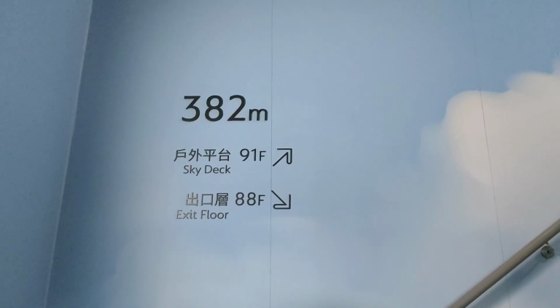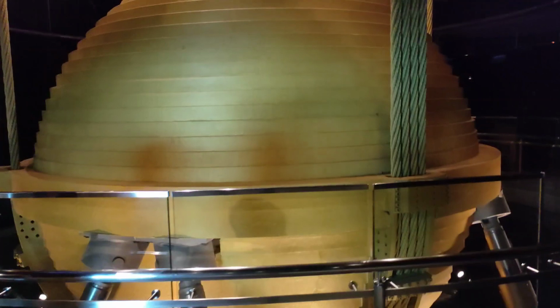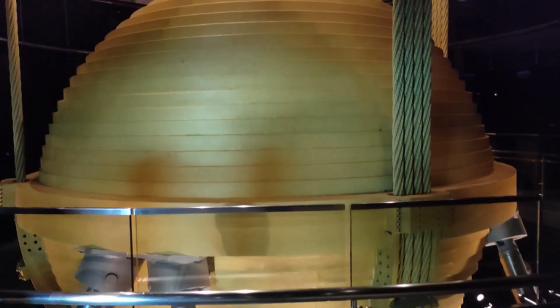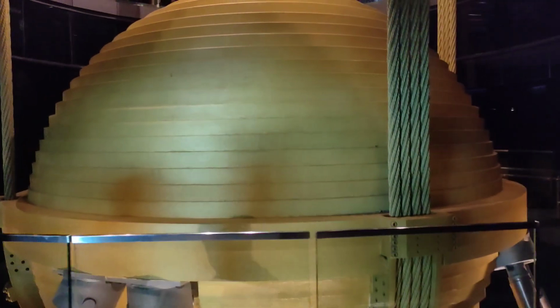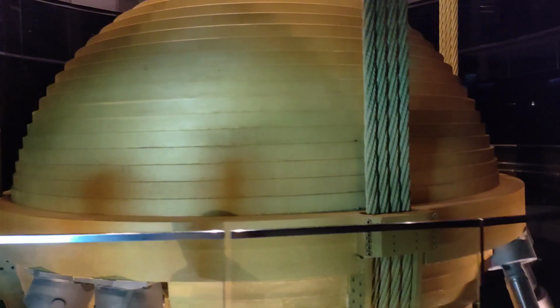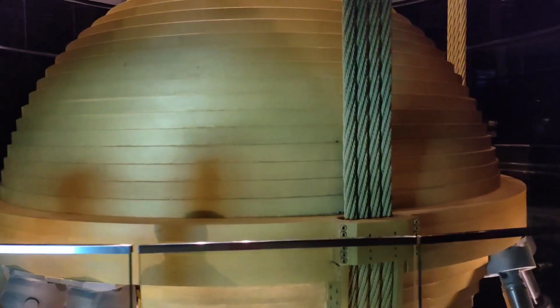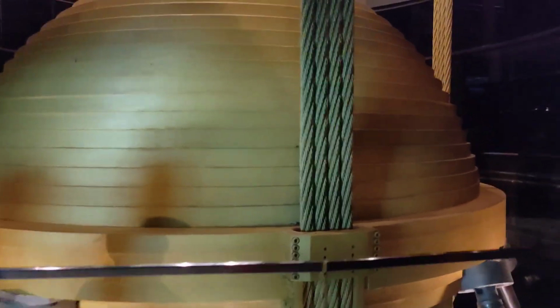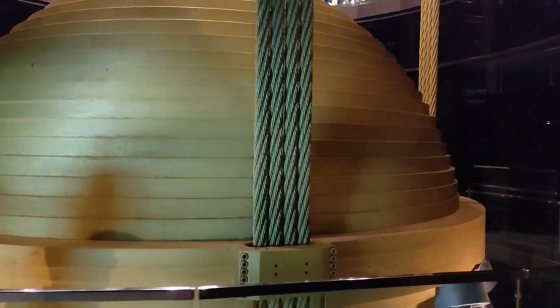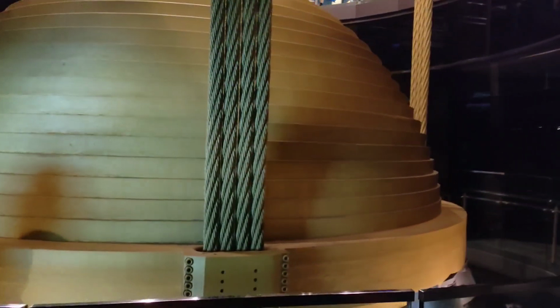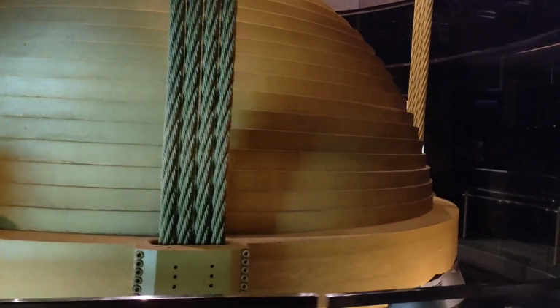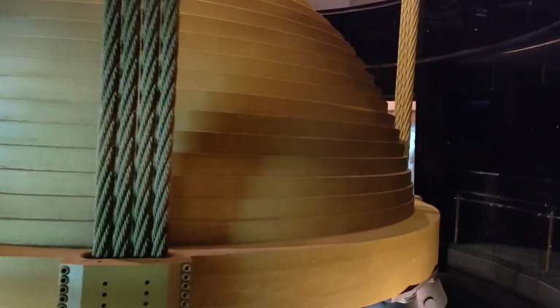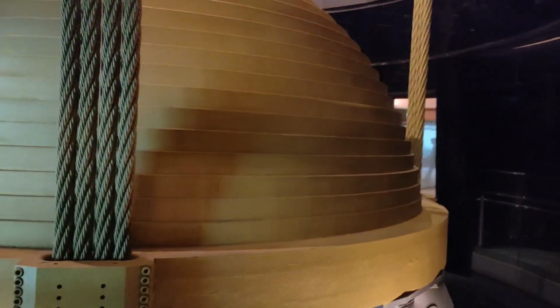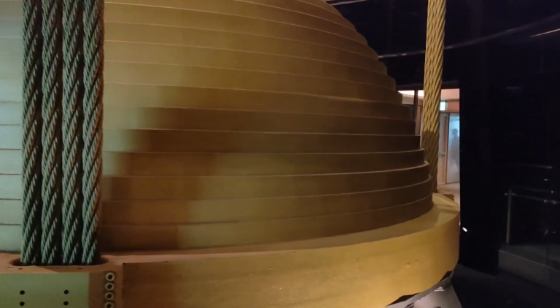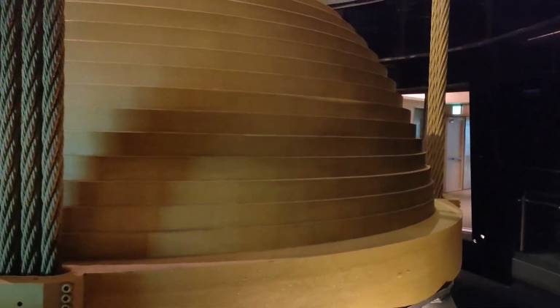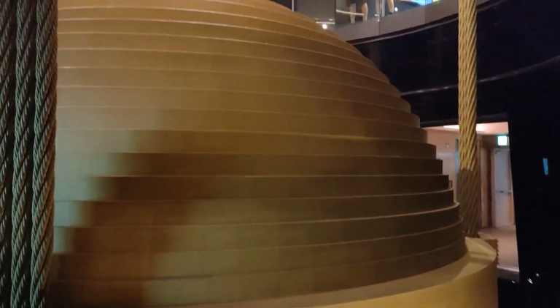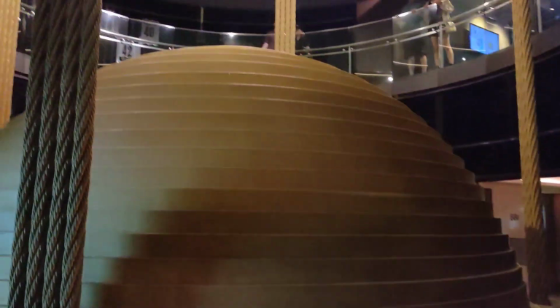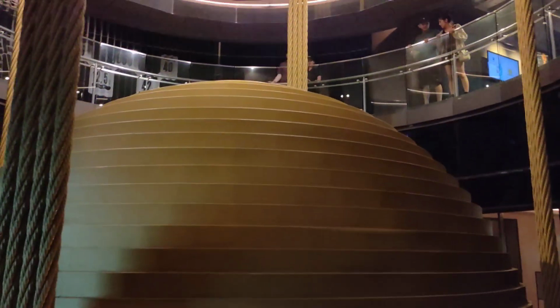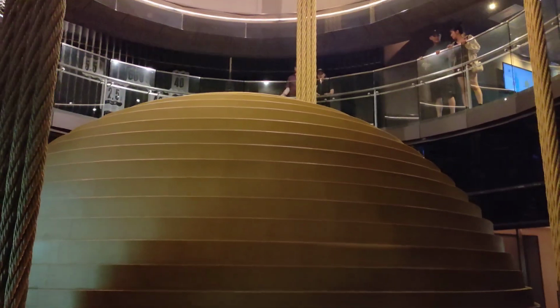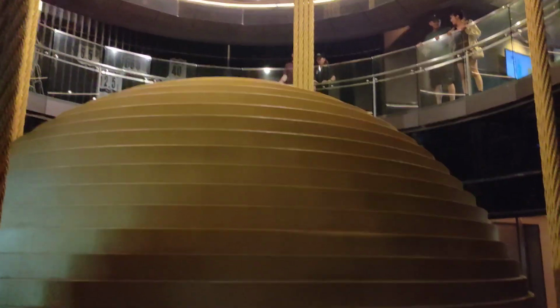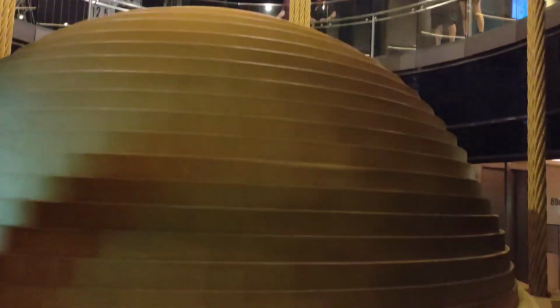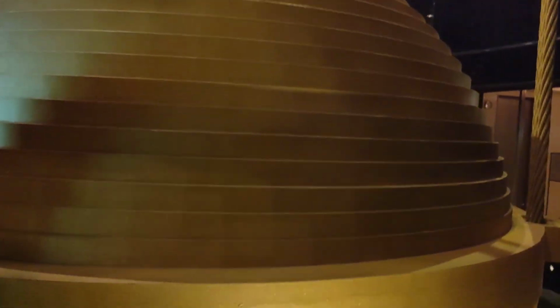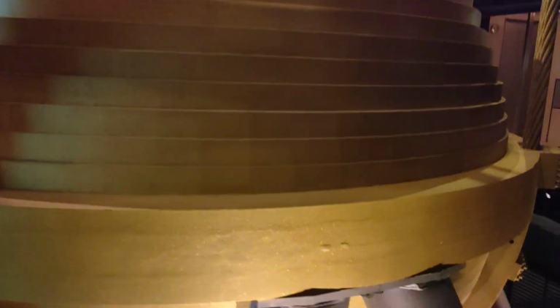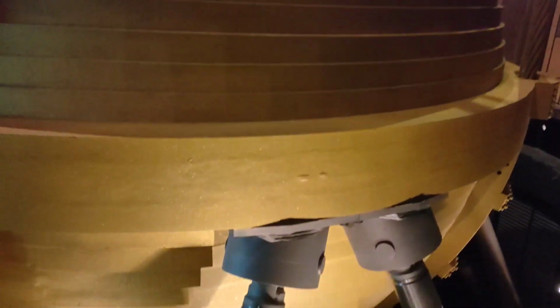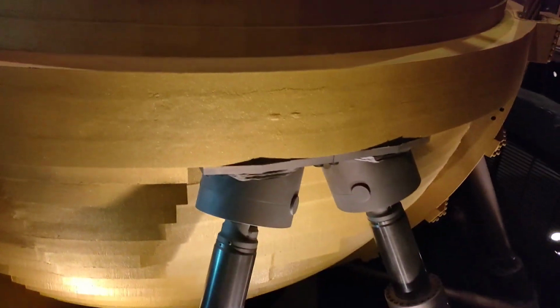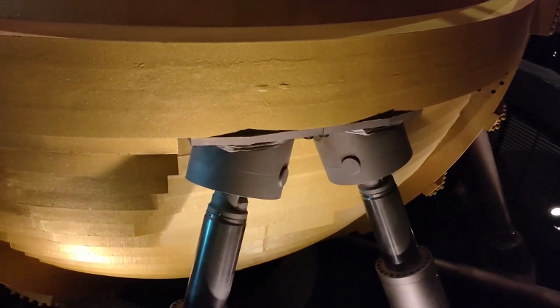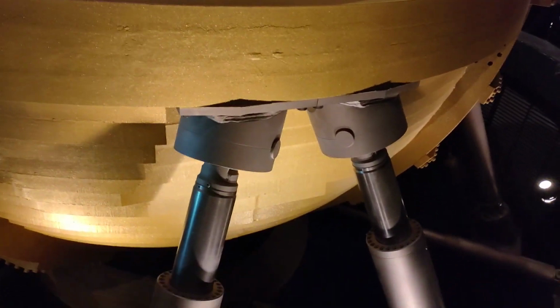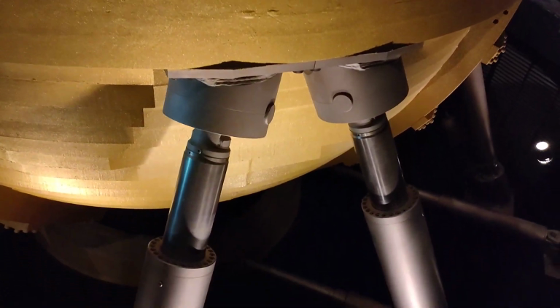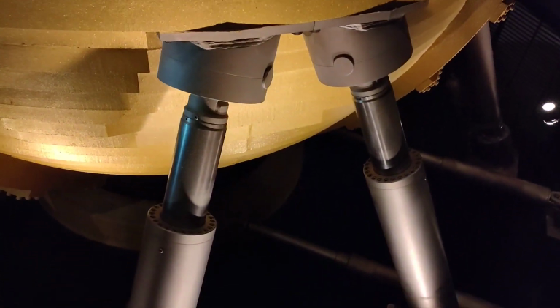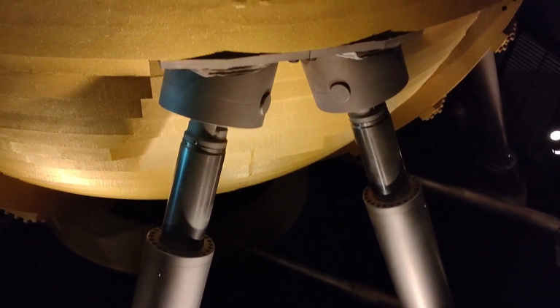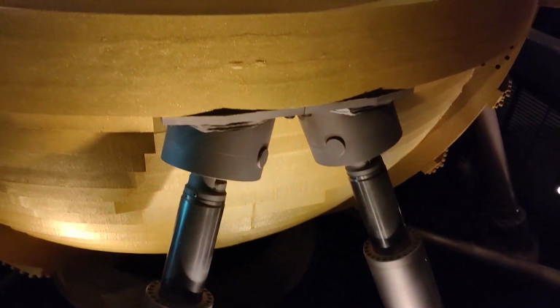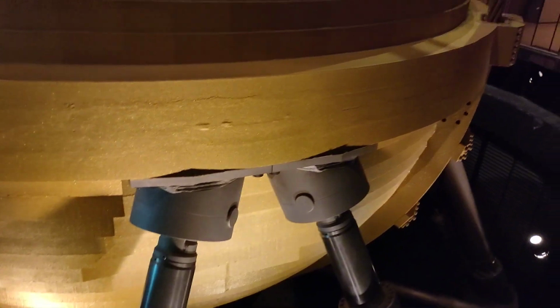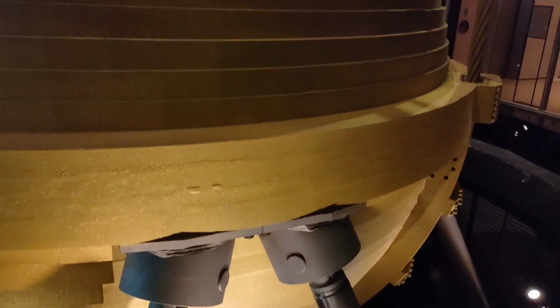This is a lower-level view of the mass damper that helps to stabilize this building when there's a typhoon blowing. You can see these hydraulic legs here — quite interesting.